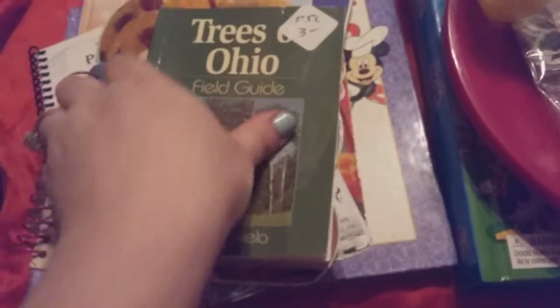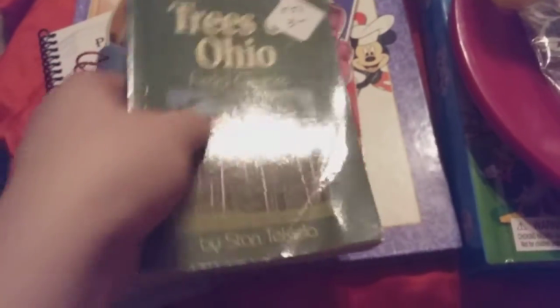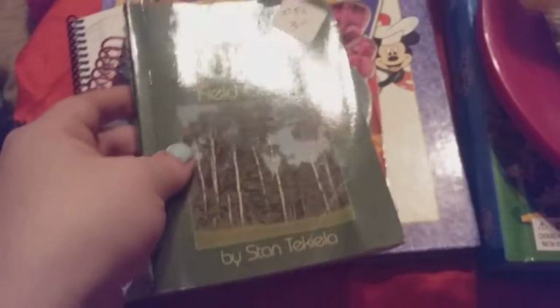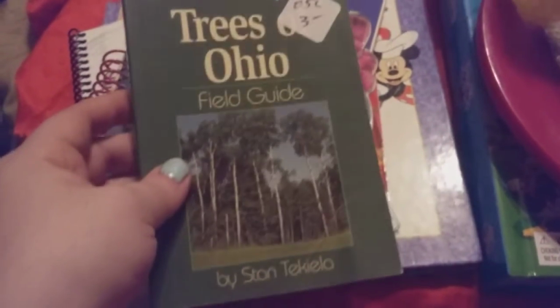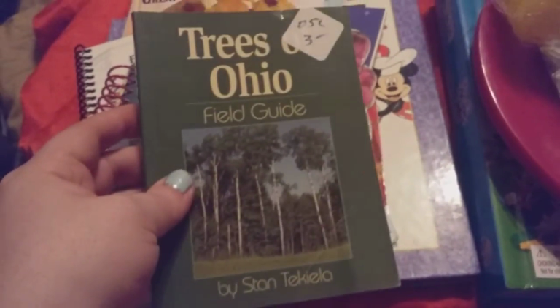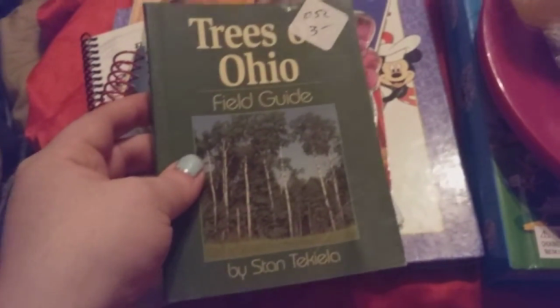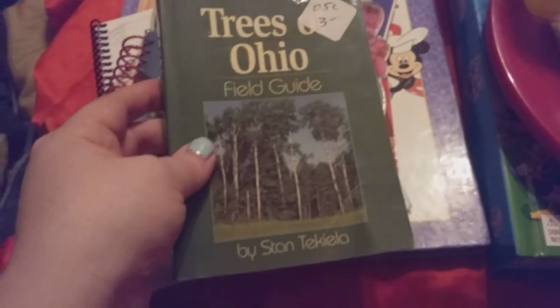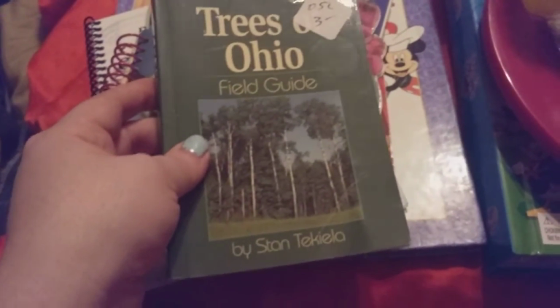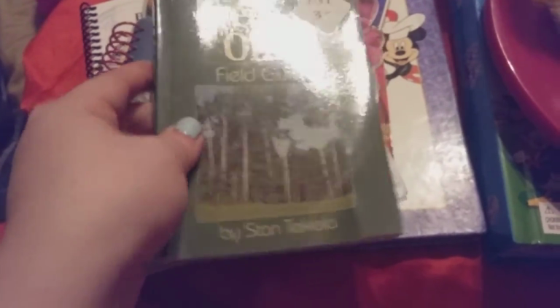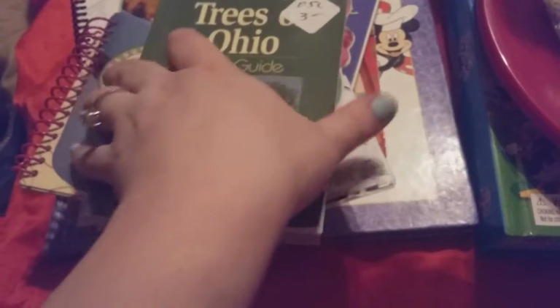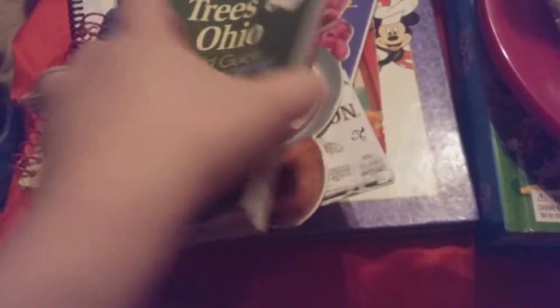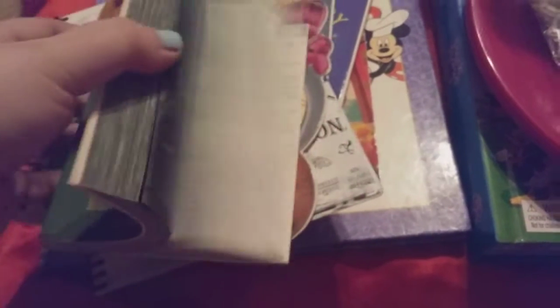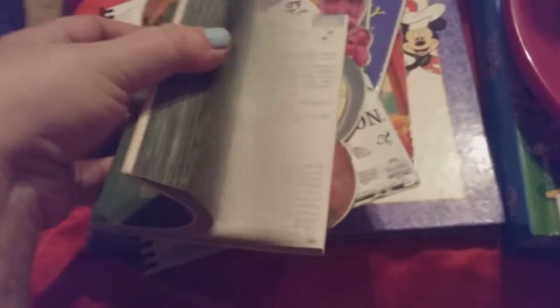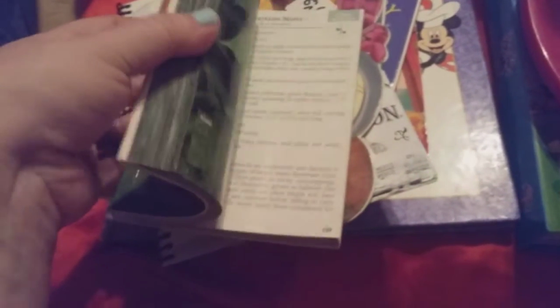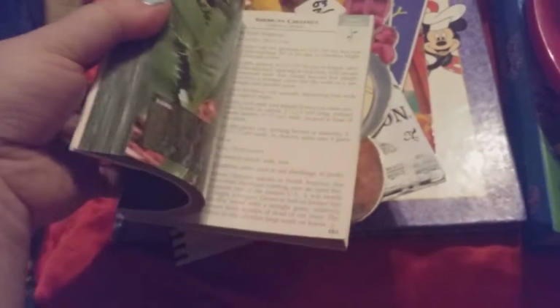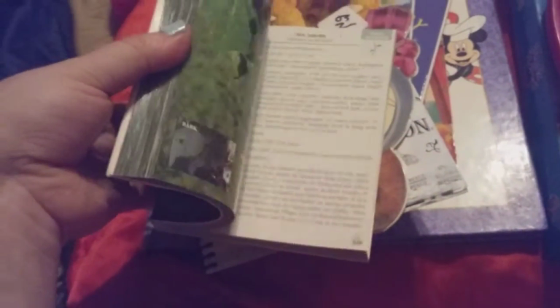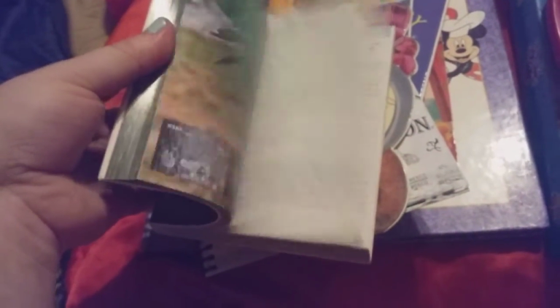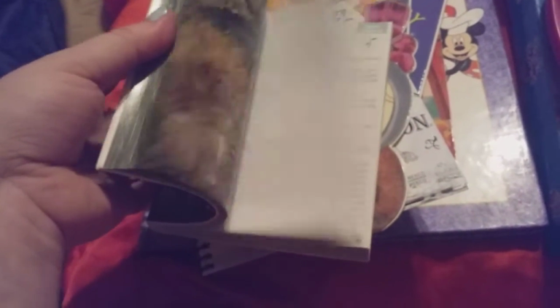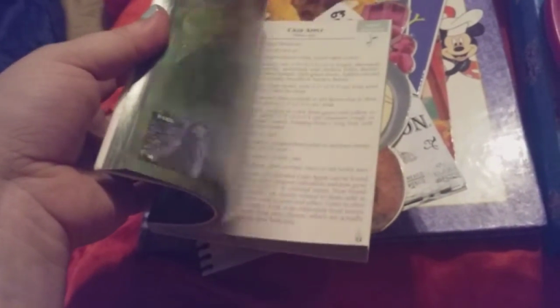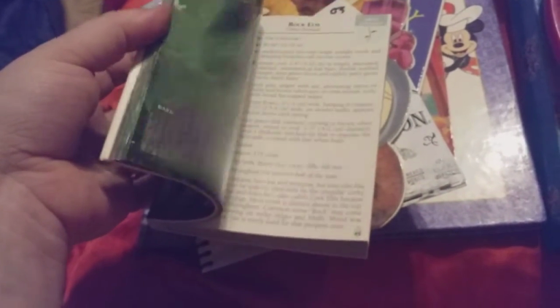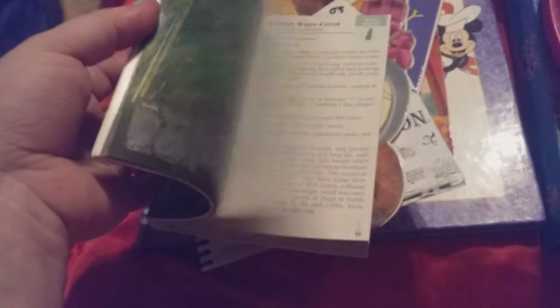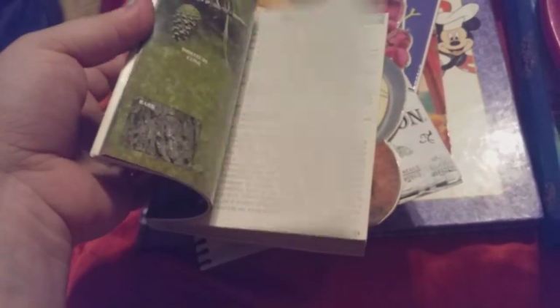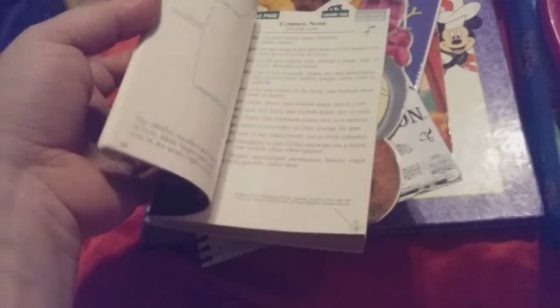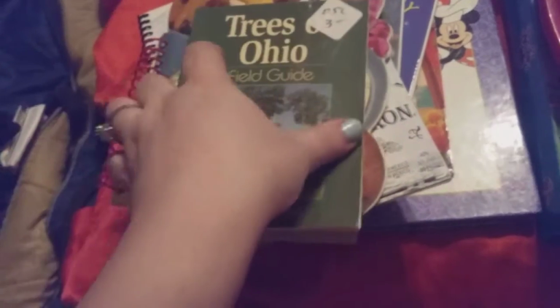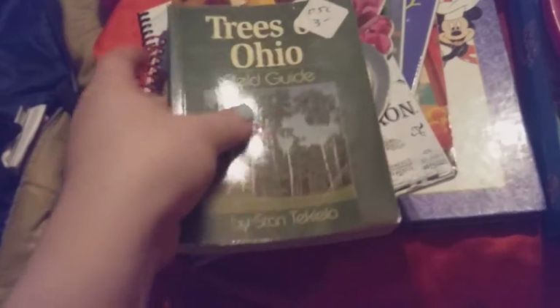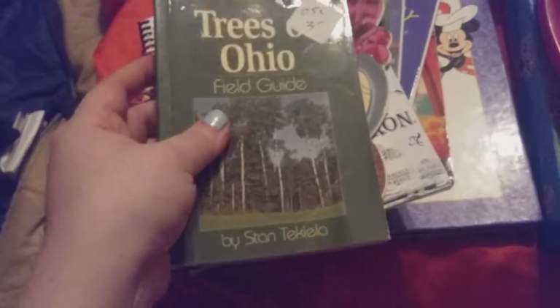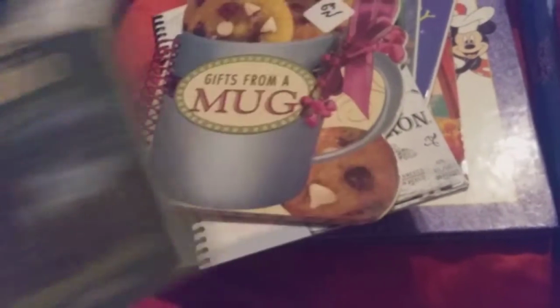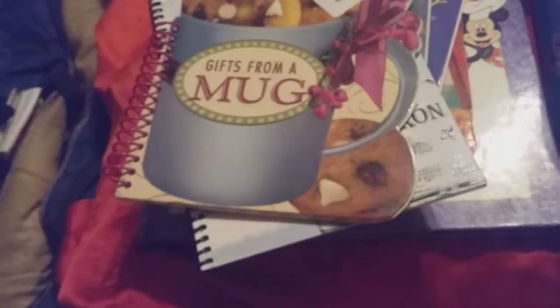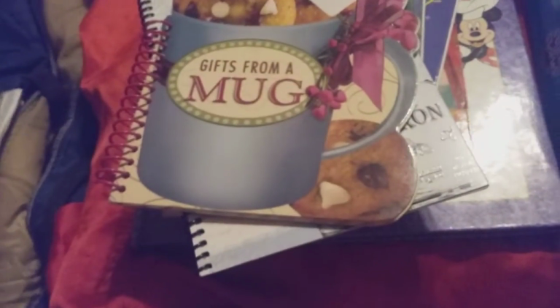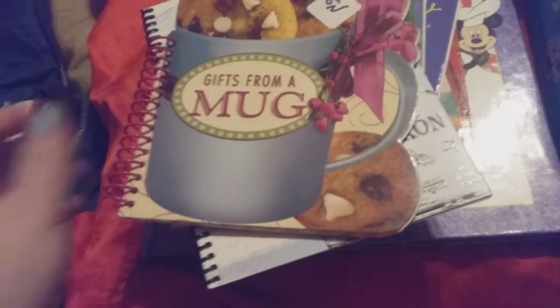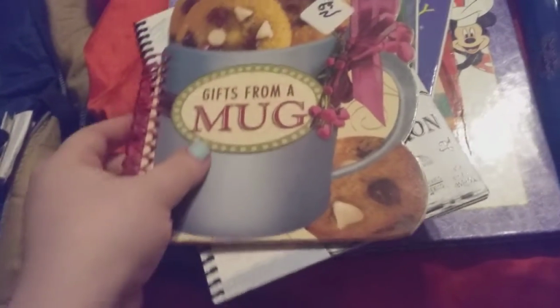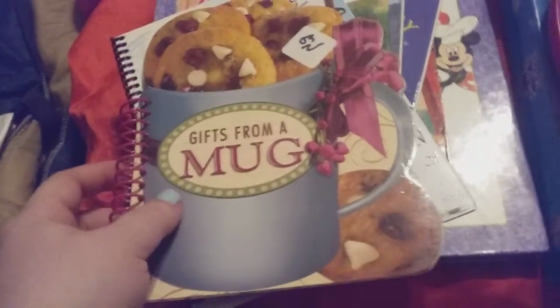Then I got this tree book — Identifying Trees in Ohio Field Guide. And this is pretty cool. It's got all different types of trees; you'll be able to identify them by the leaves and everything. All books were 50% off today.